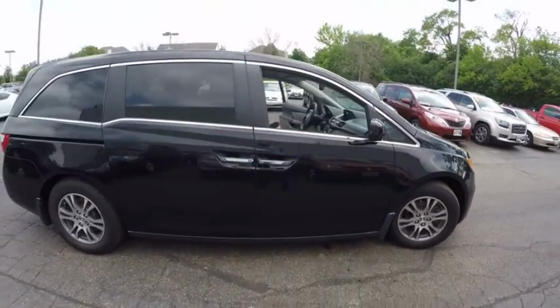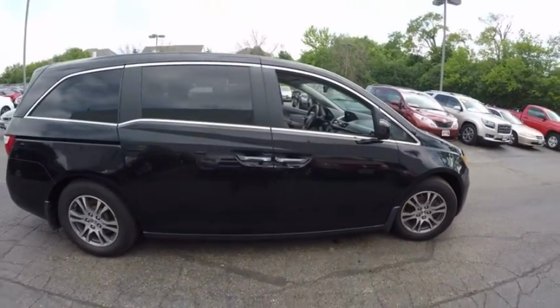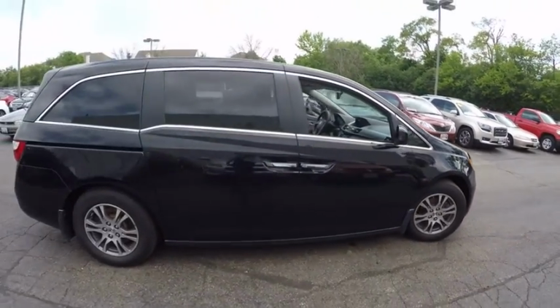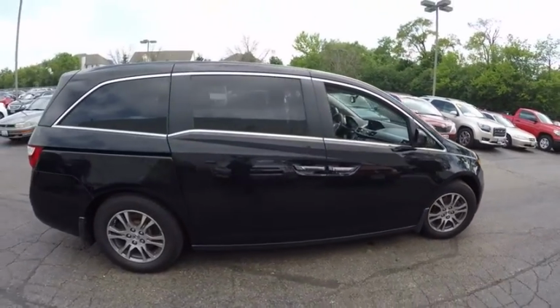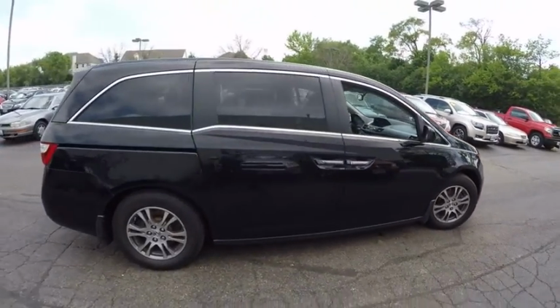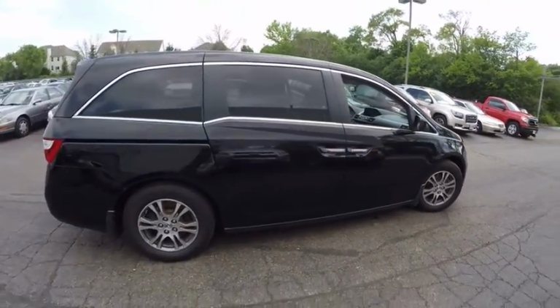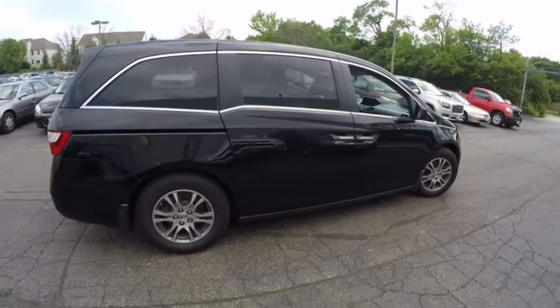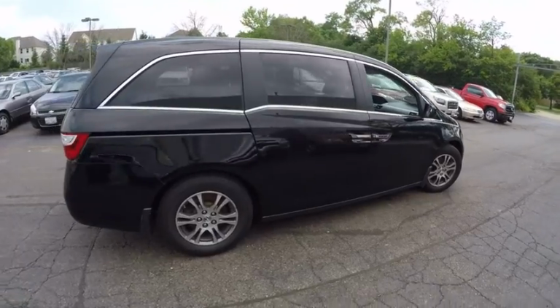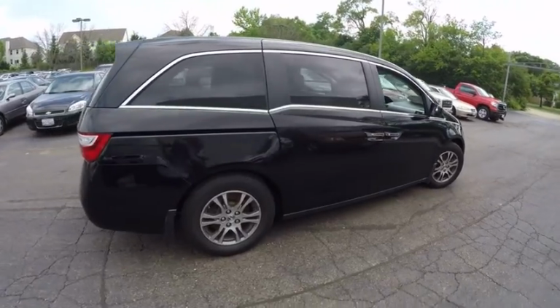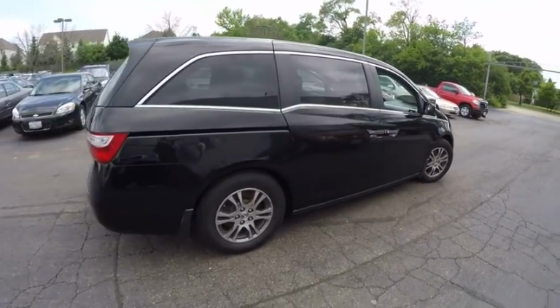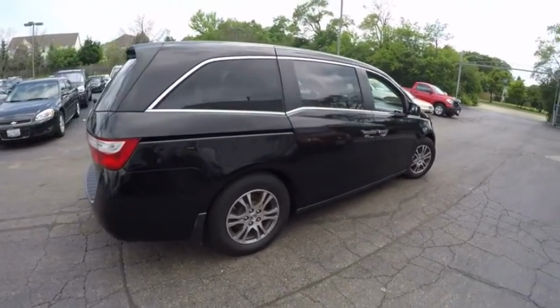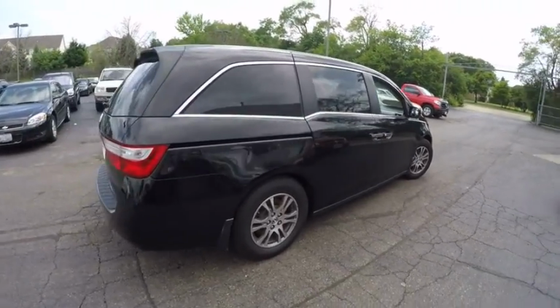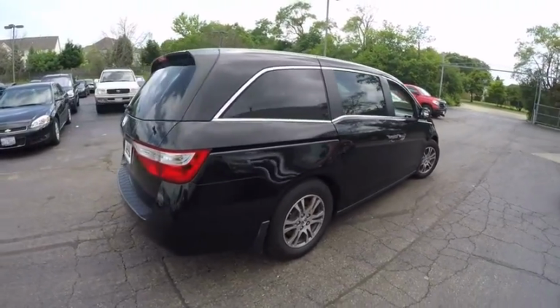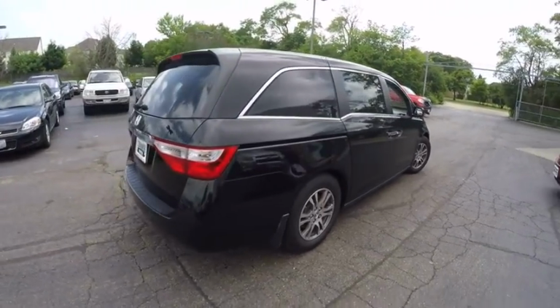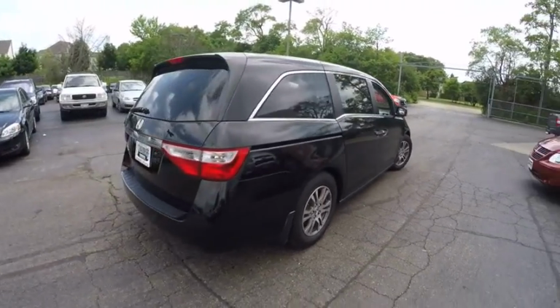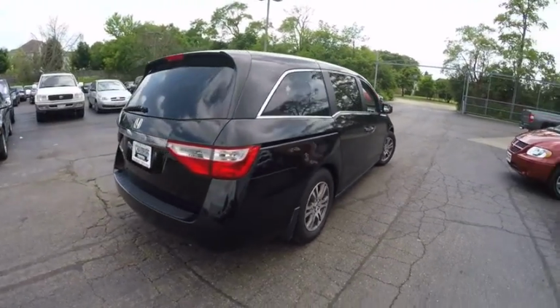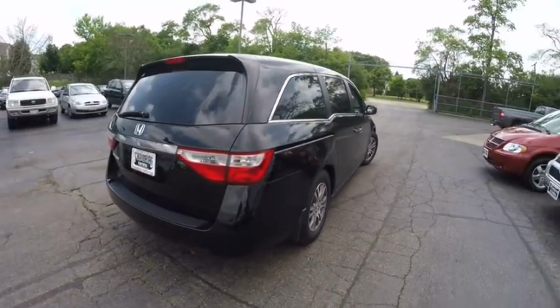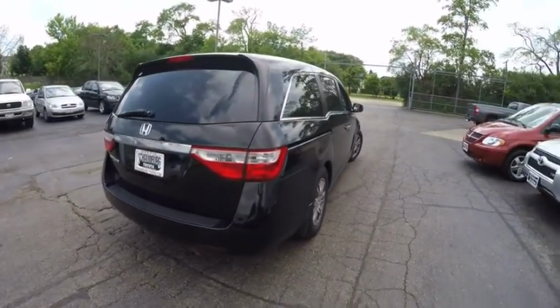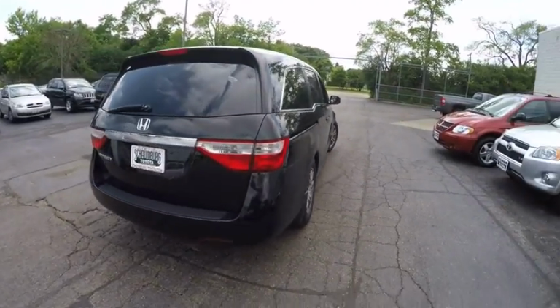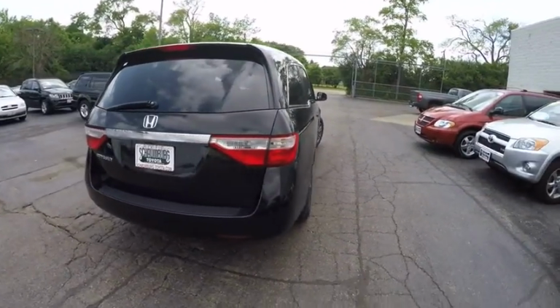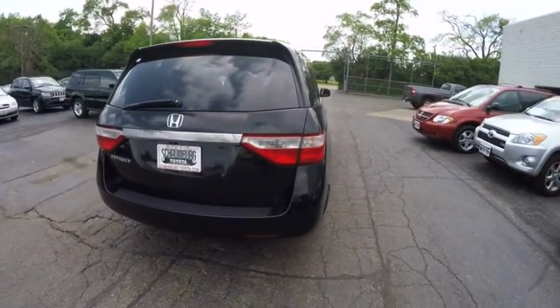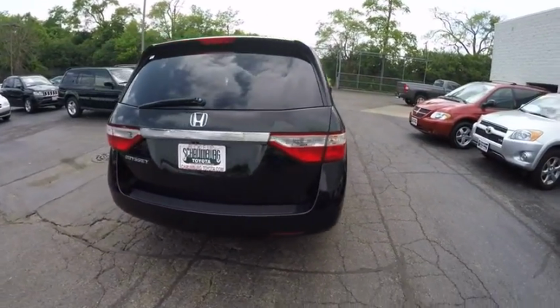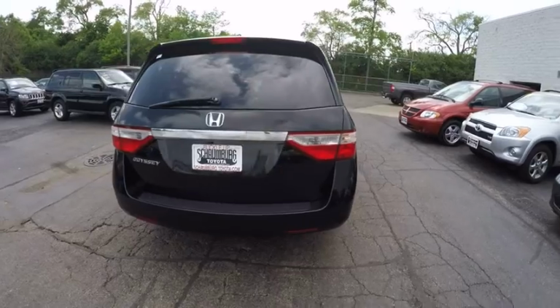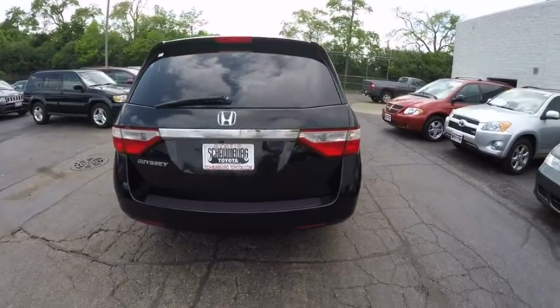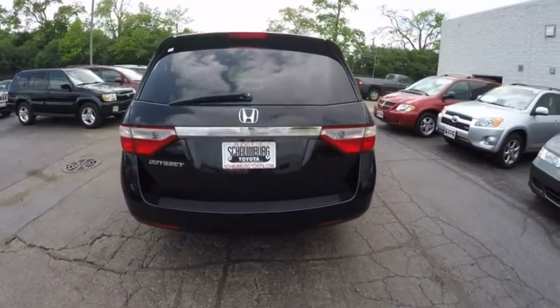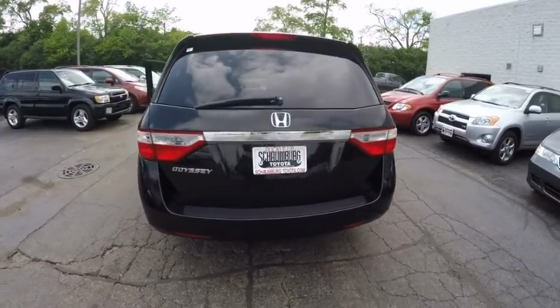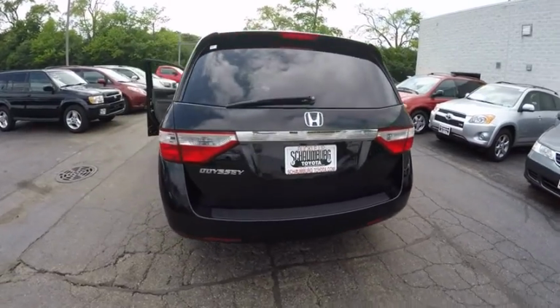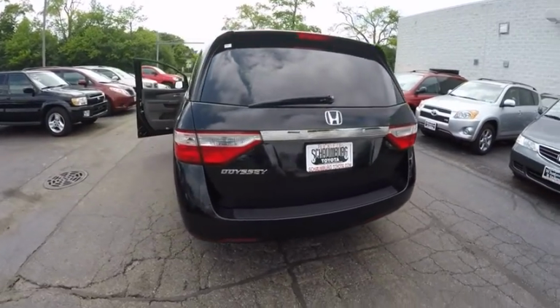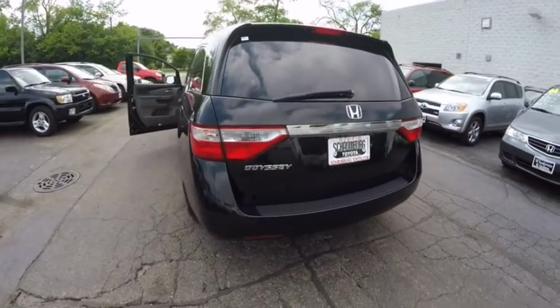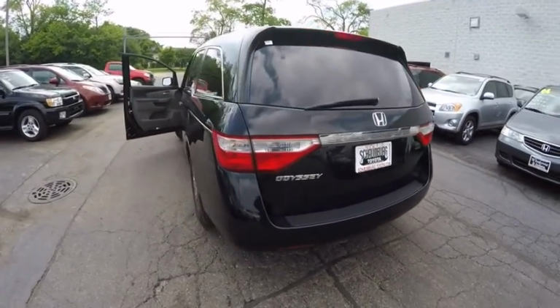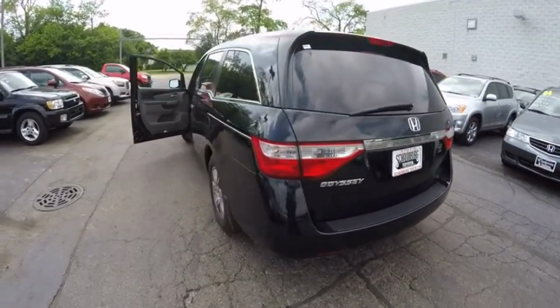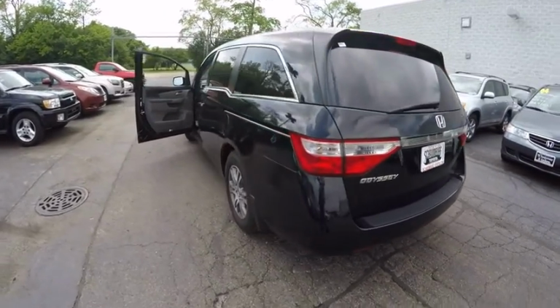This vehicle has less than 25,000 miles. Here are some of this vehicle's great options: traction control, stability control, power steering, cruise control, compass.